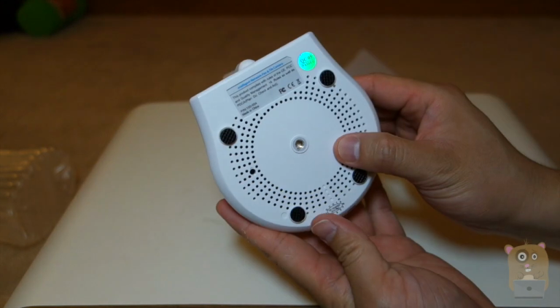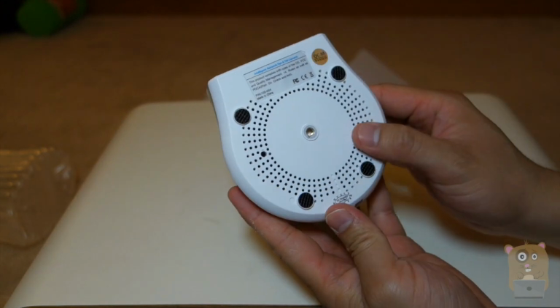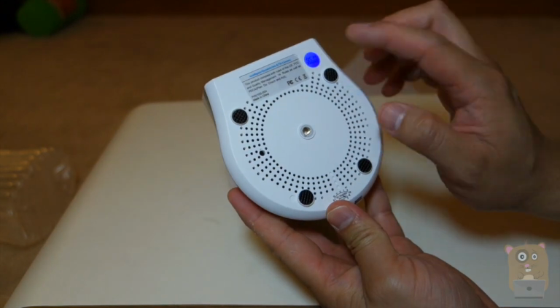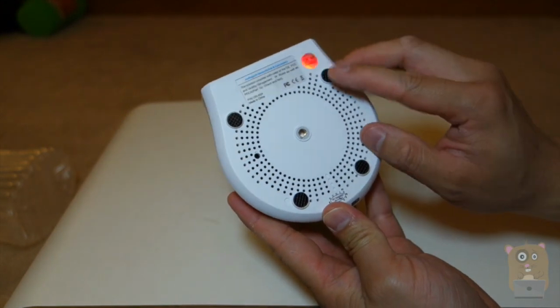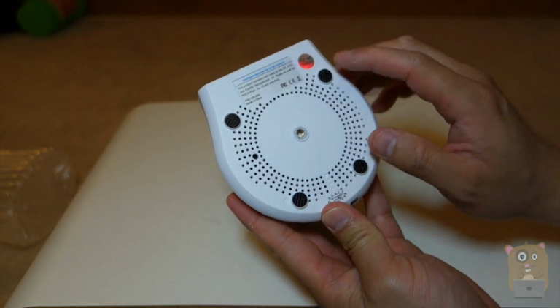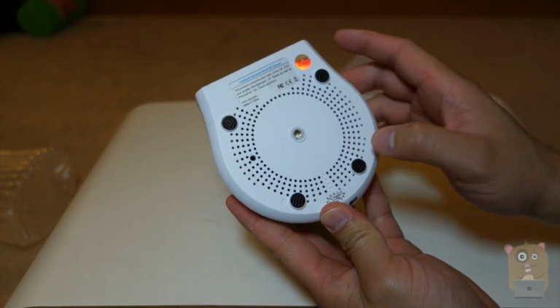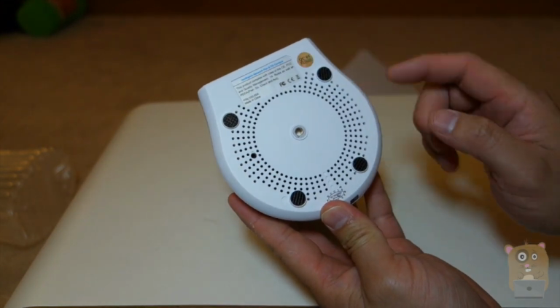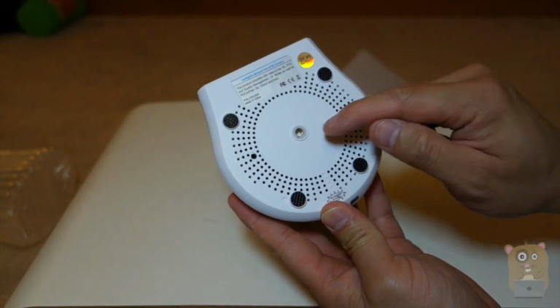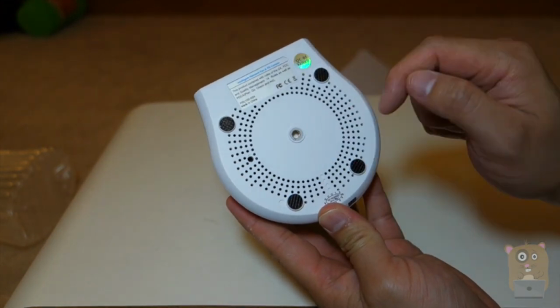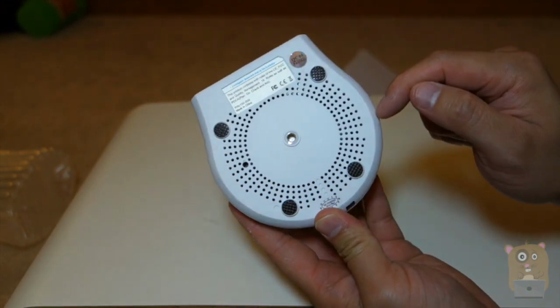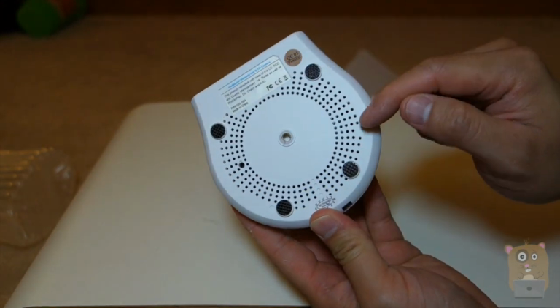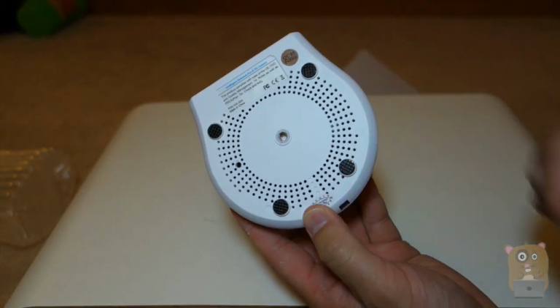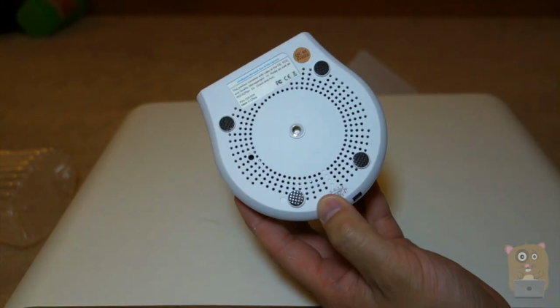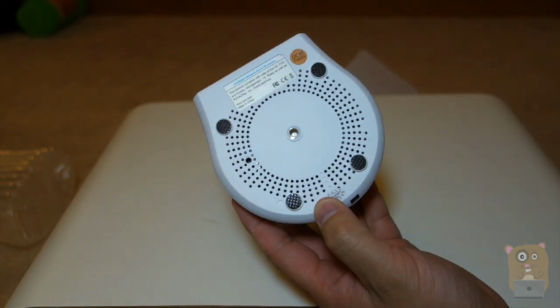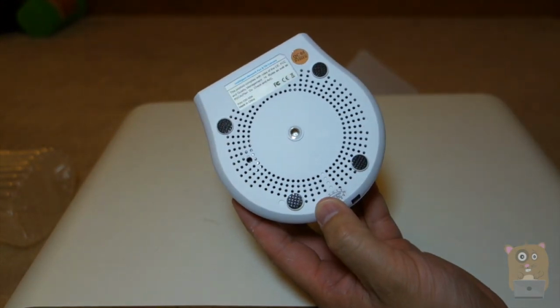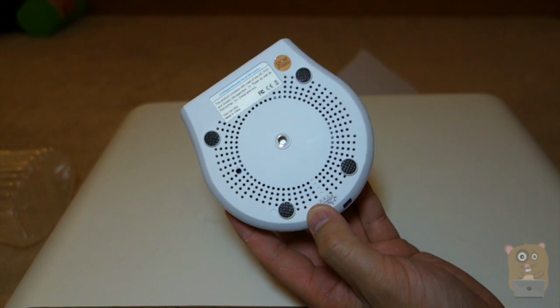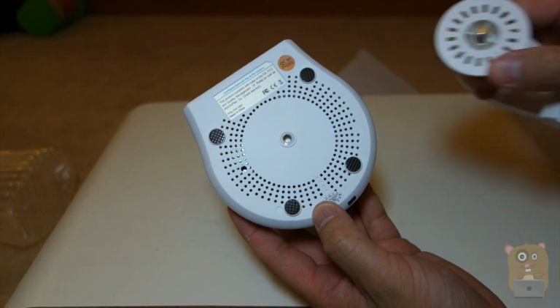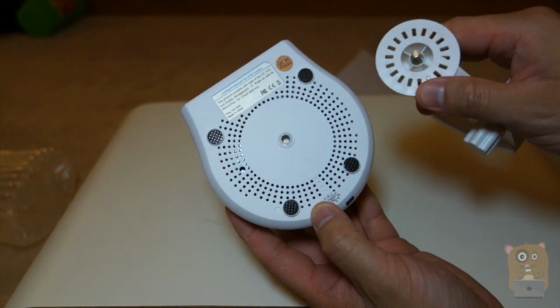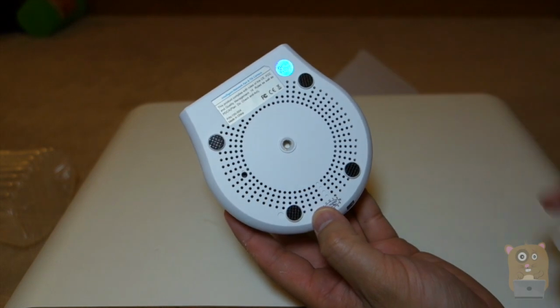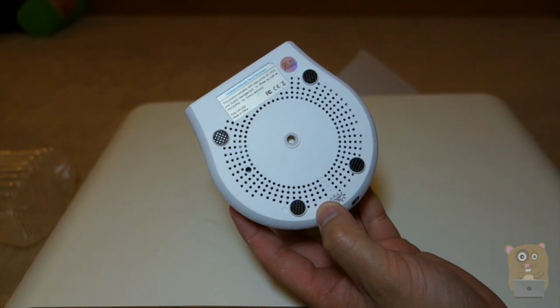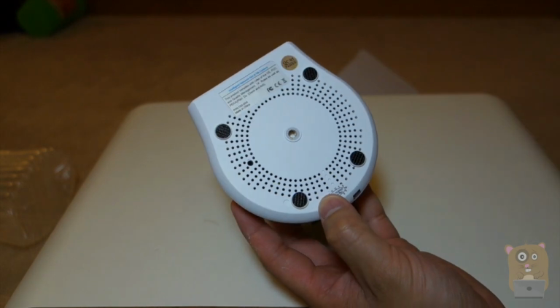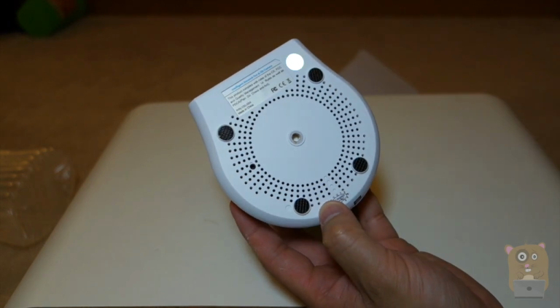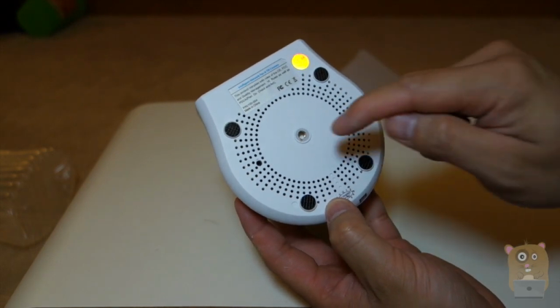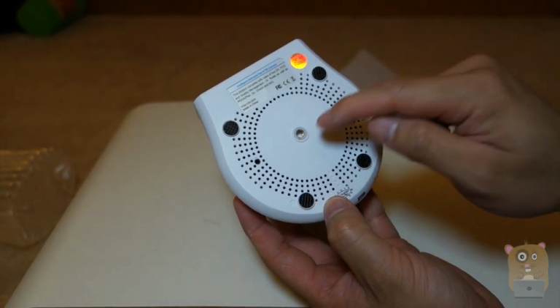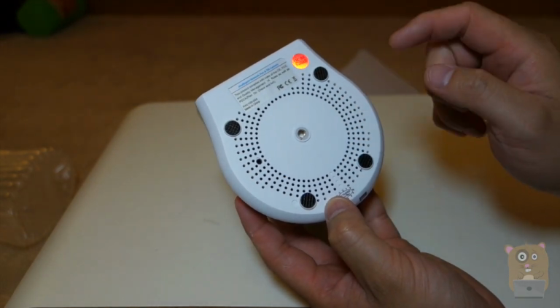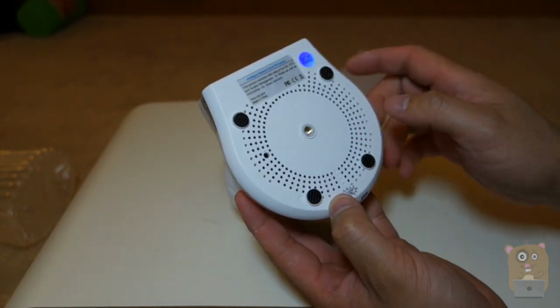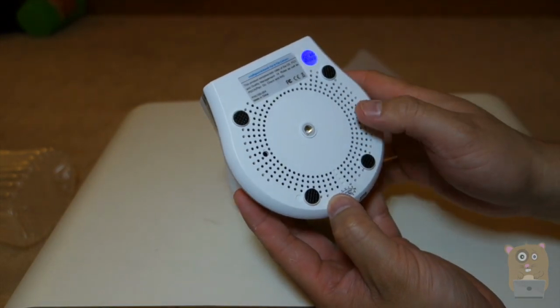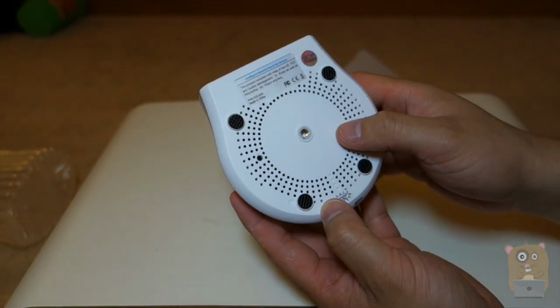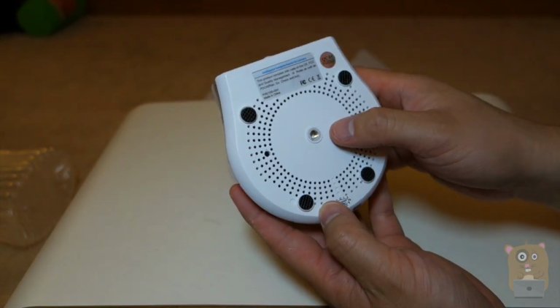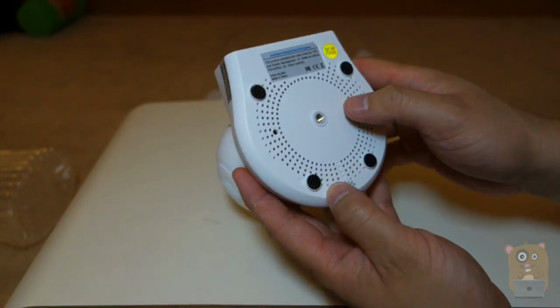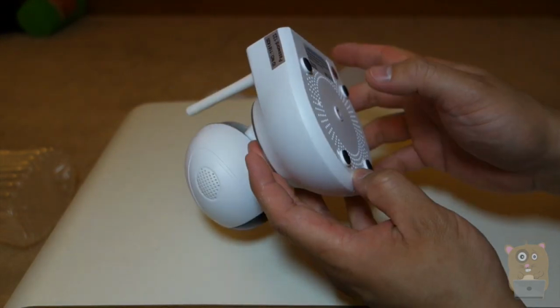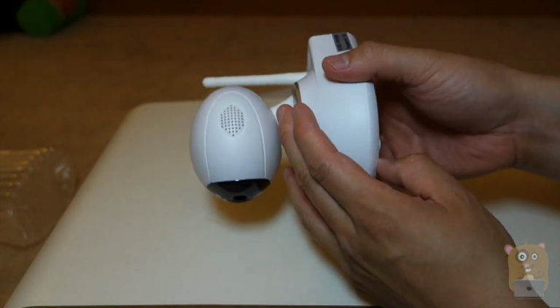On the bottom, we have four non-slip pads and a mount for the wall mount. But looking at this, it looks smaller — I do not believe this is a universal tripod thread.